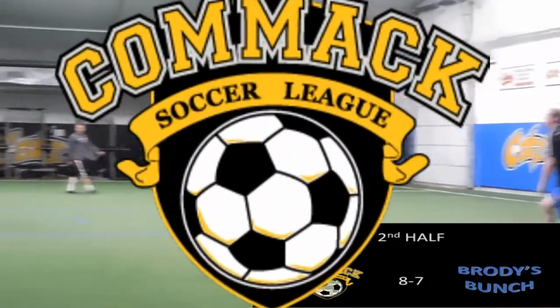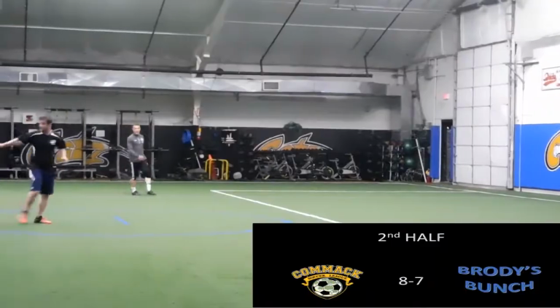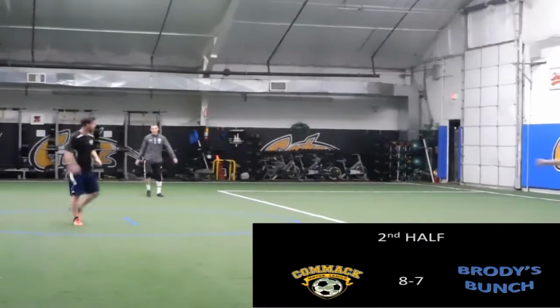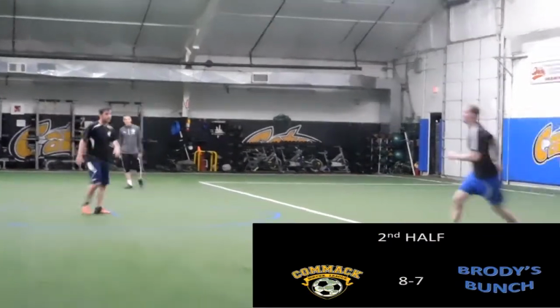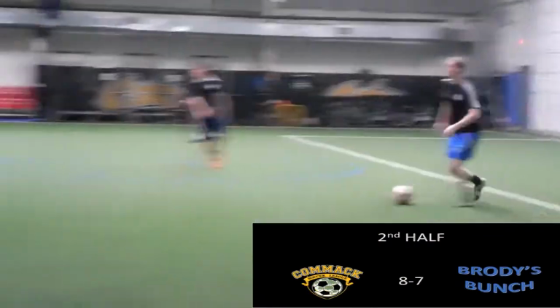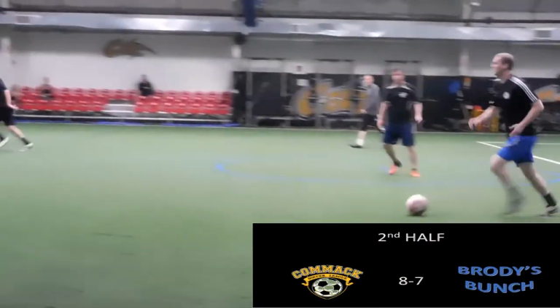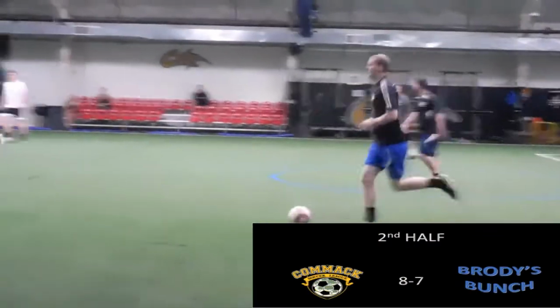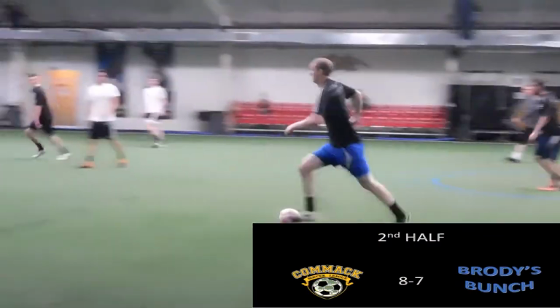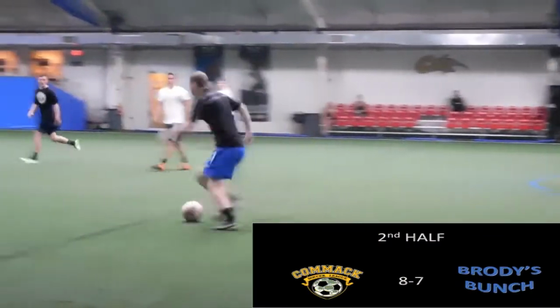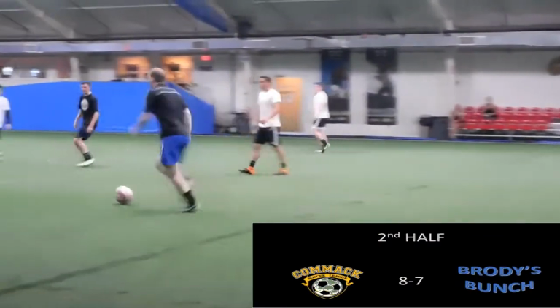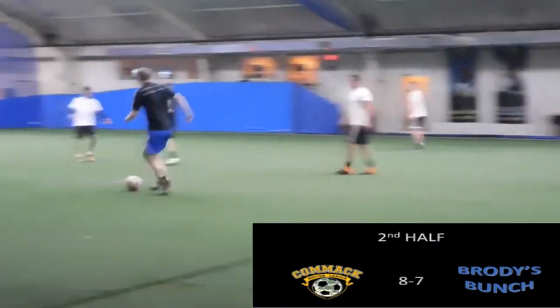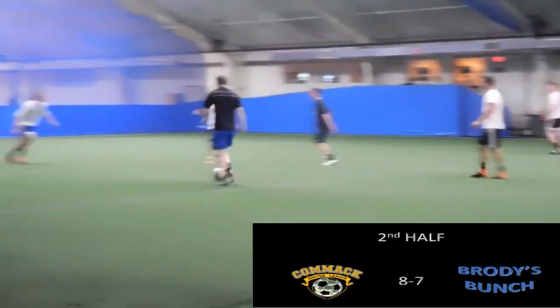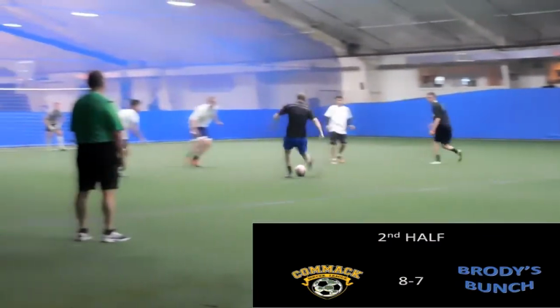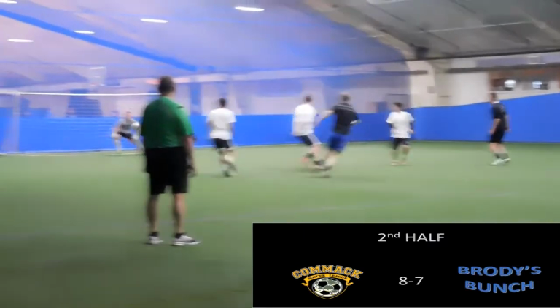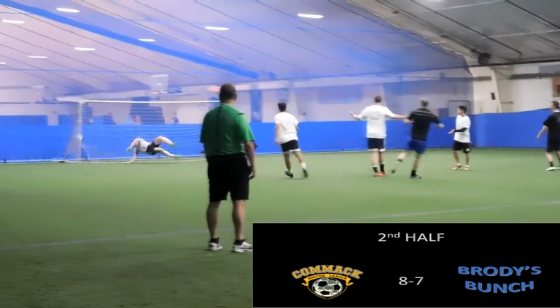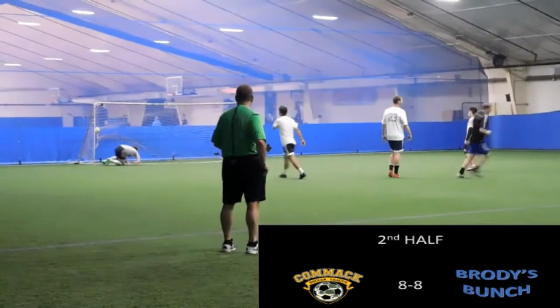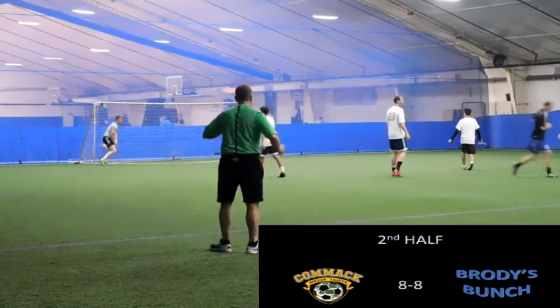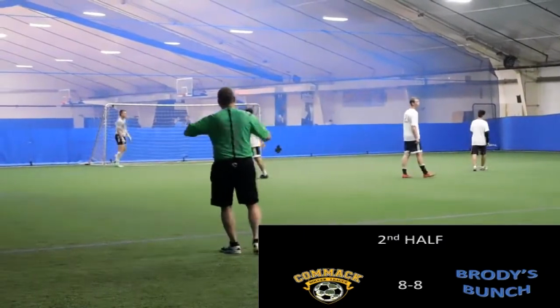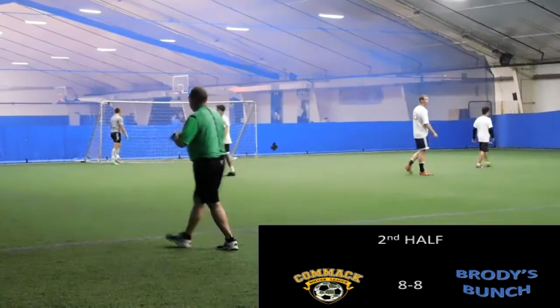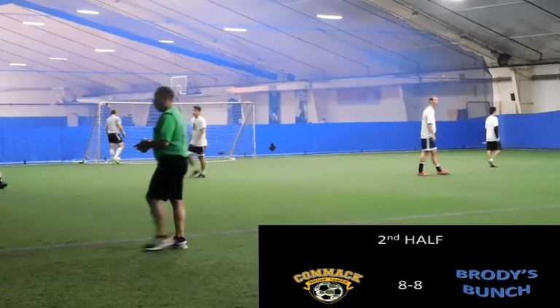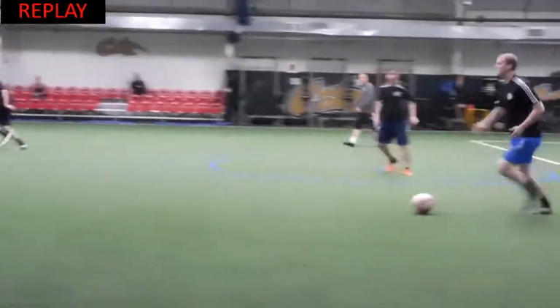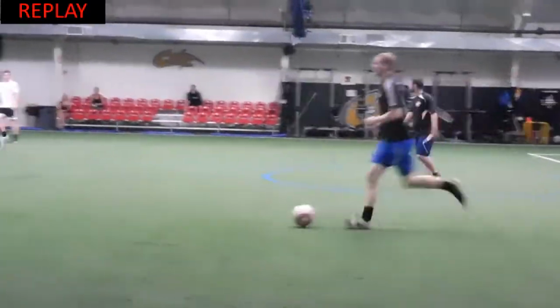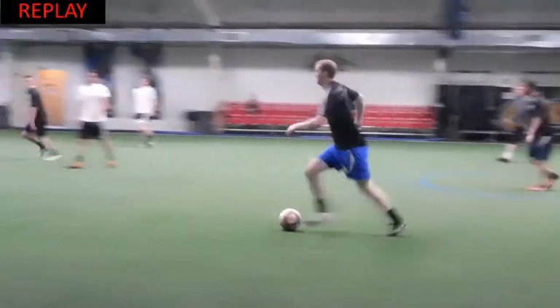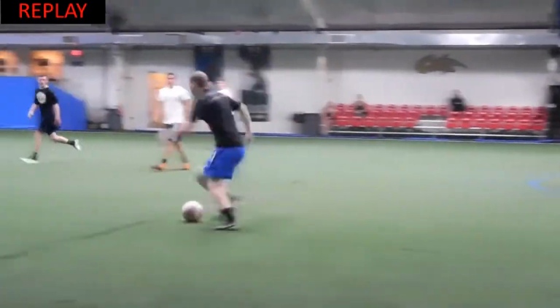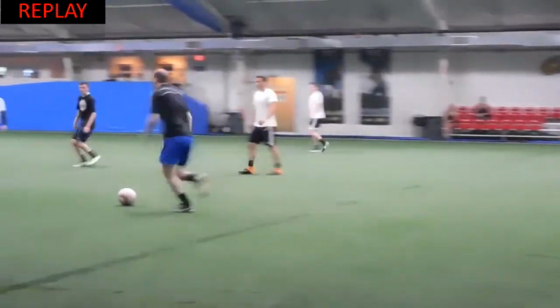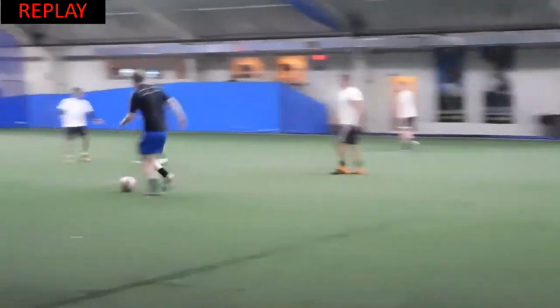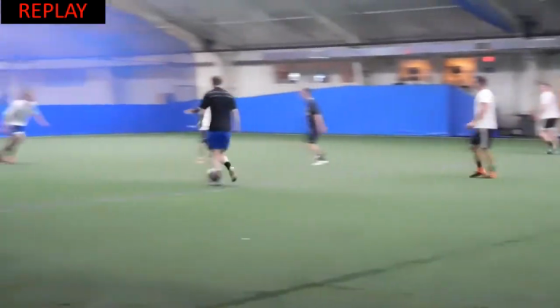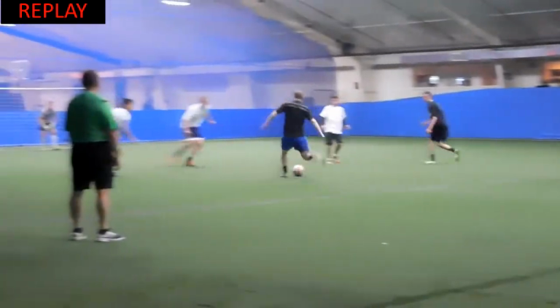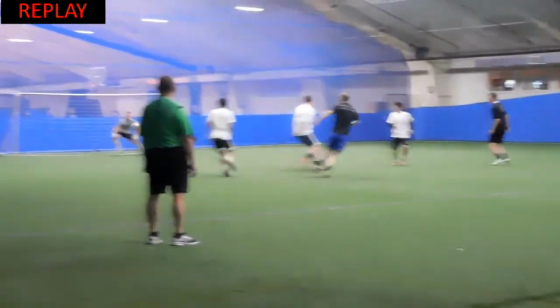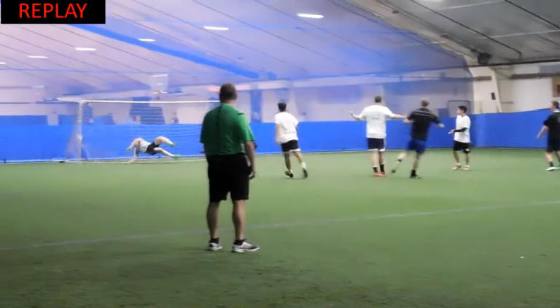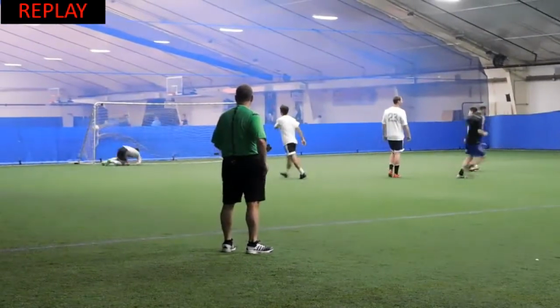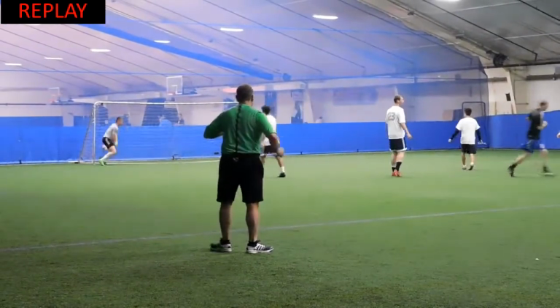The defender for Brody's team picks the ball up and takes it up into space. Nobody really pressuring him — he picks it up, takes a shot on goal, and beats Scott Flores from distance. Looks like he just caught Comac off guard, as he took it up and looked like he wasn't even going to shoot, then put it right by Scott.